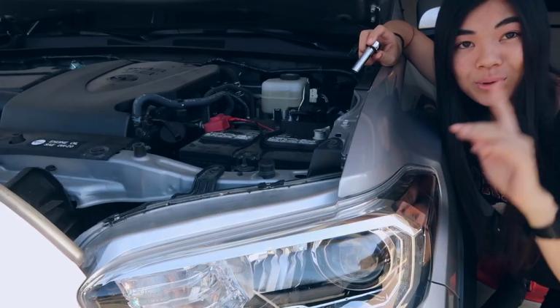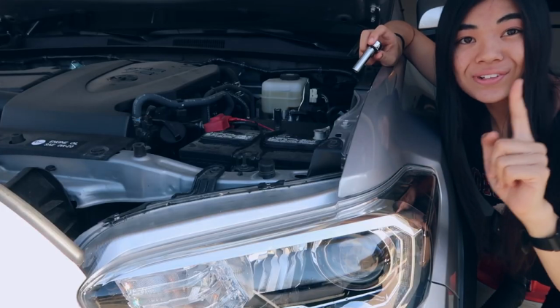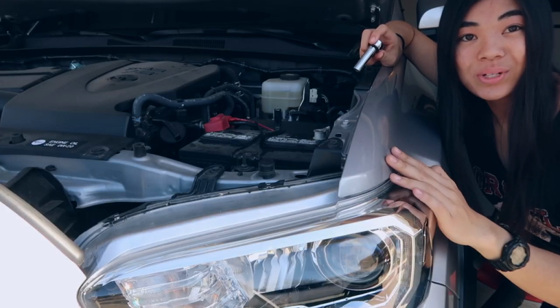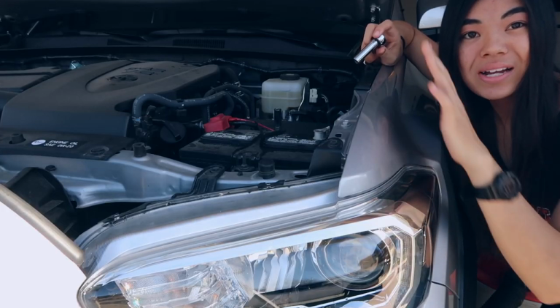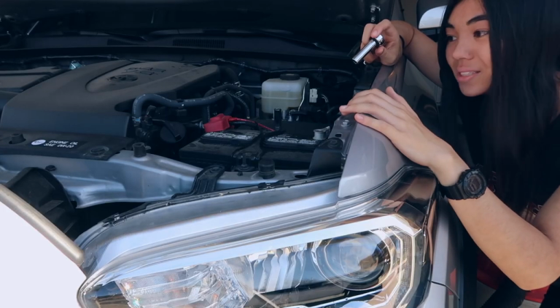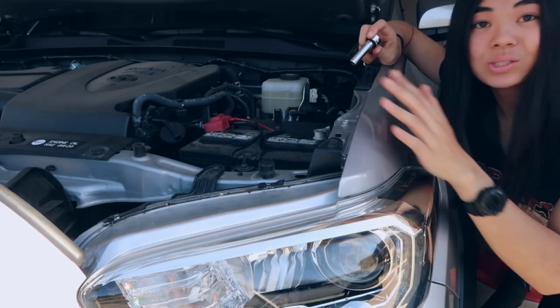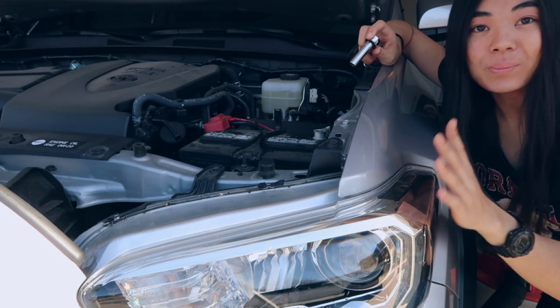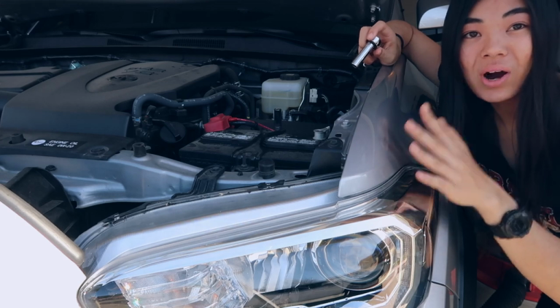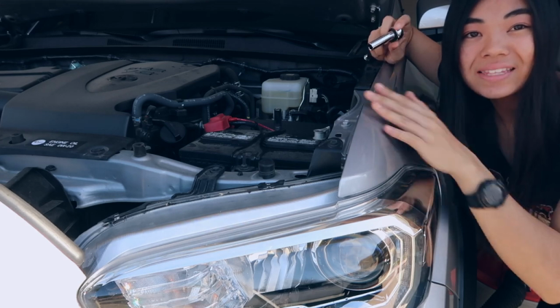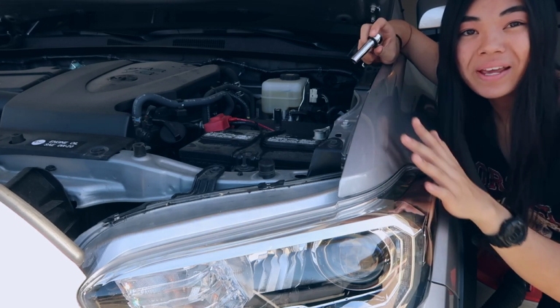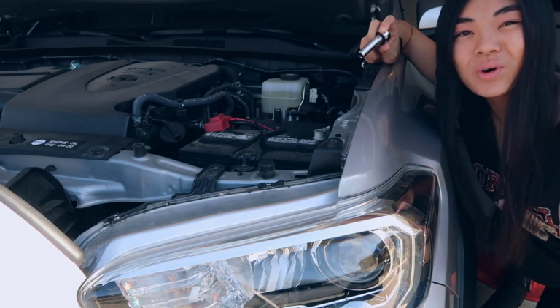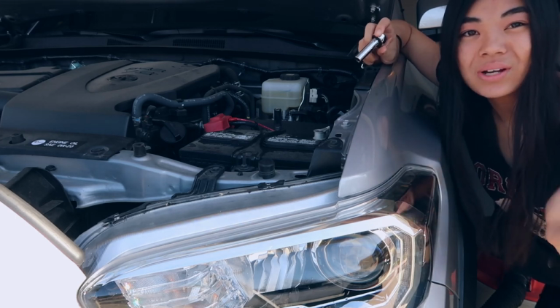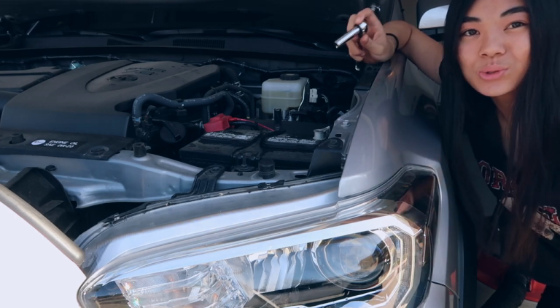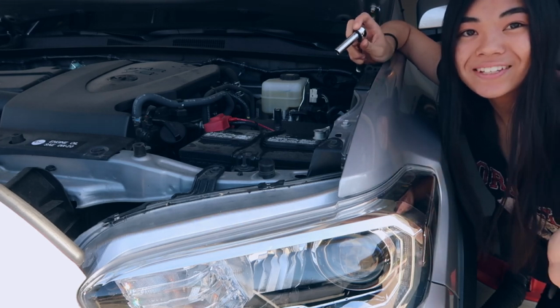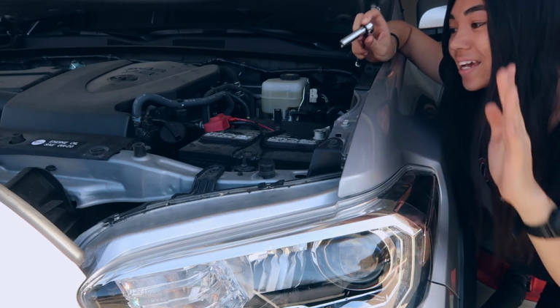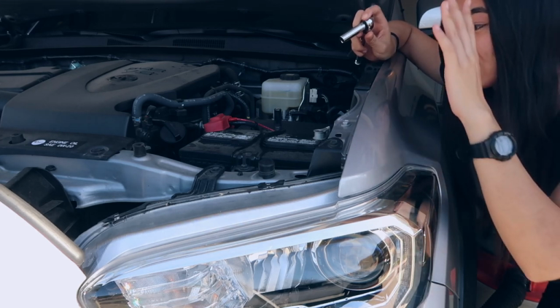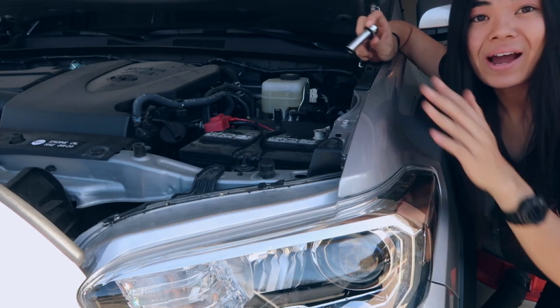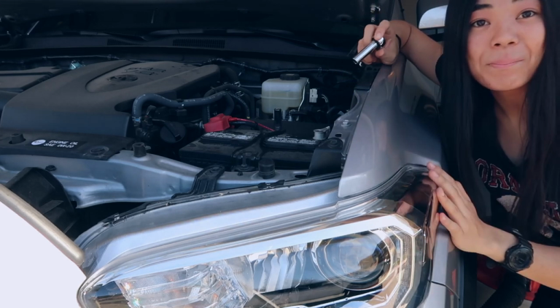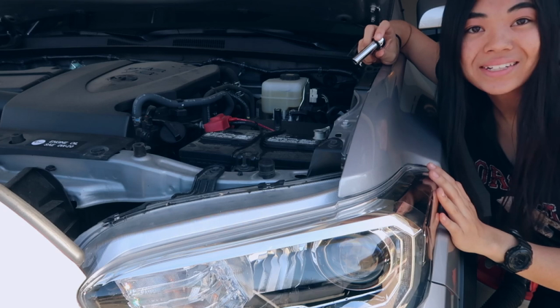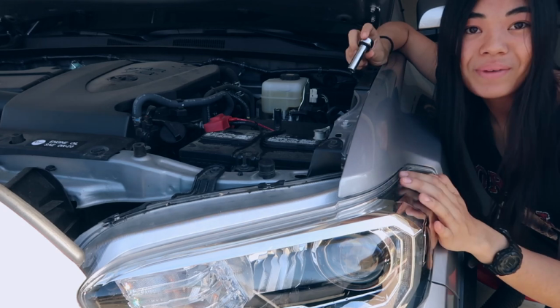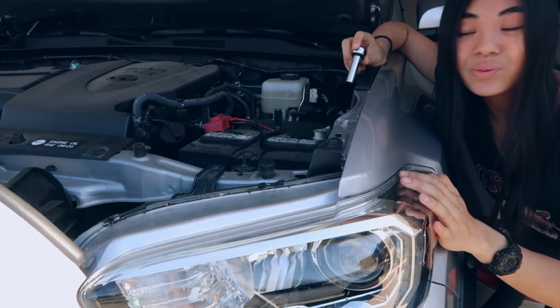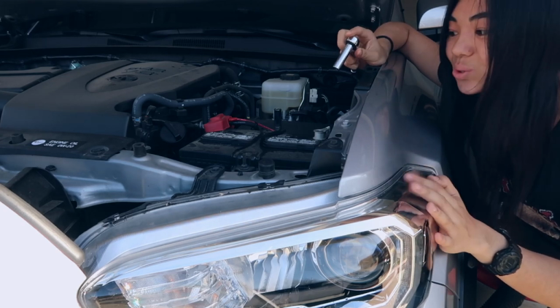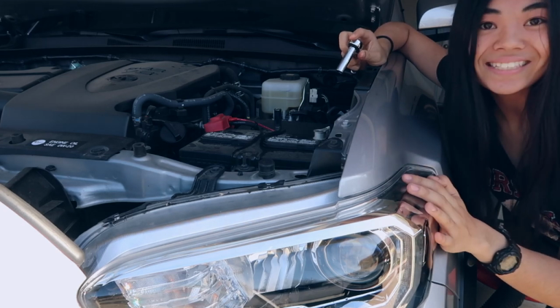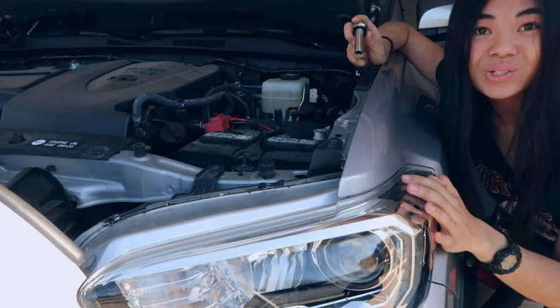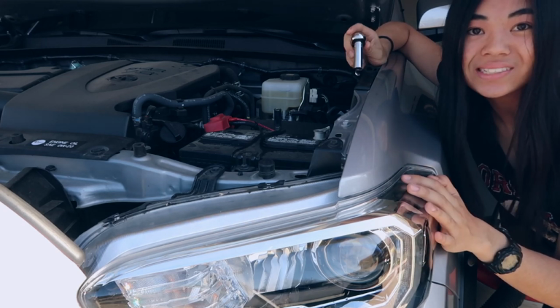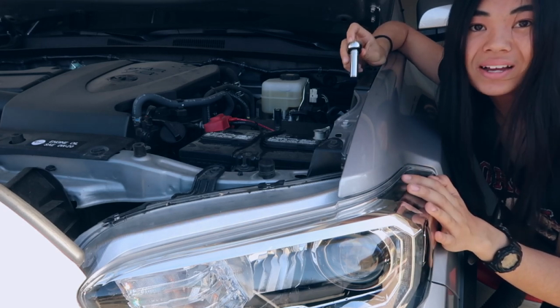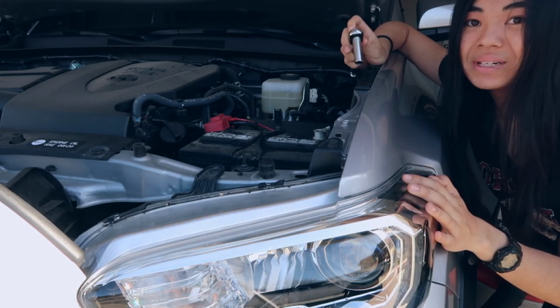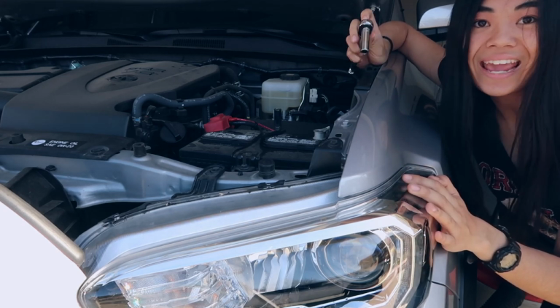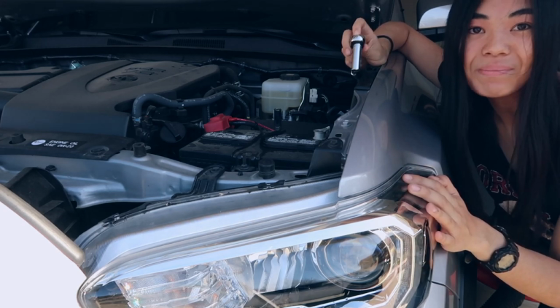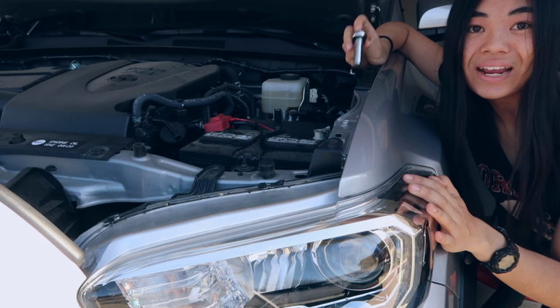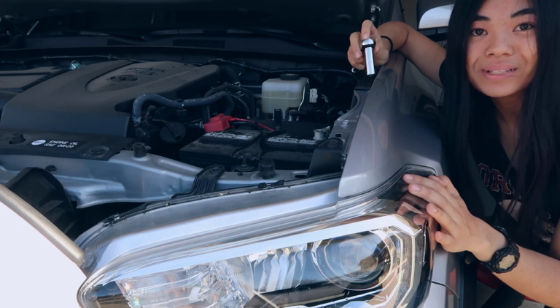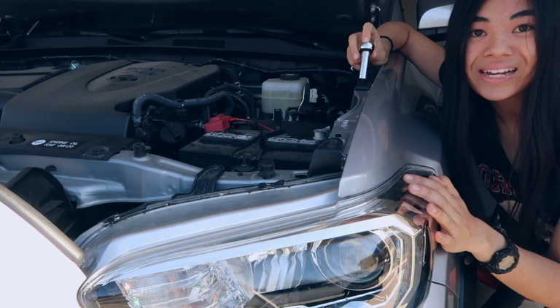One of the first things we're going to do, just to be safe because we are putting water in the engine bay and water is known to short a bunch of things, is take out the battery. For my 2019 Toyota Tacoma, I'm going to need a 10 millimeter and 12 millimeter socket.